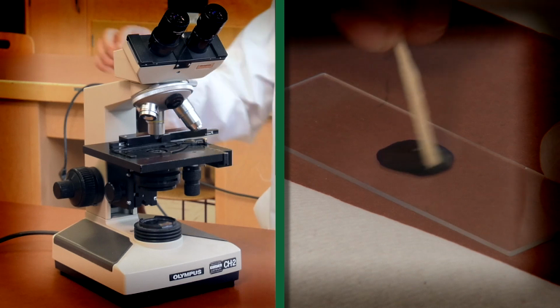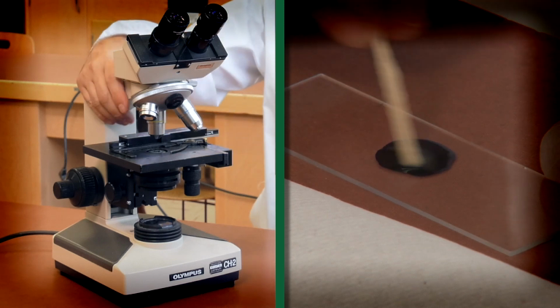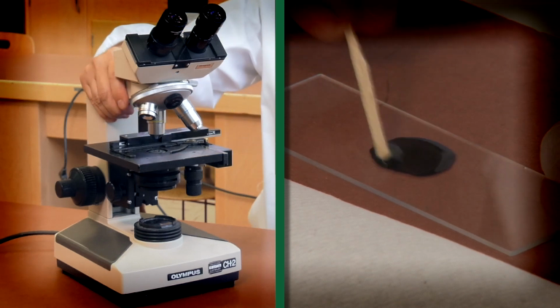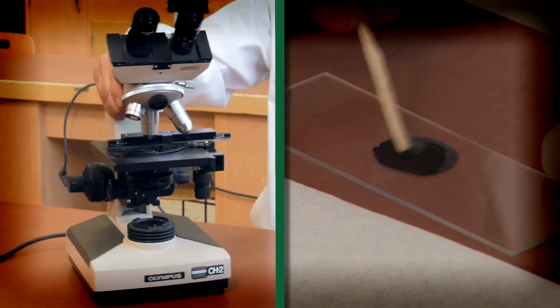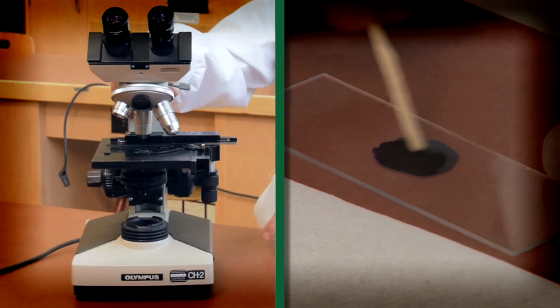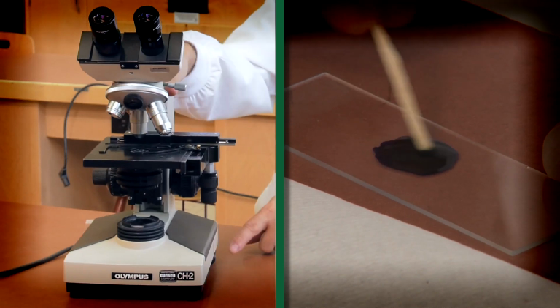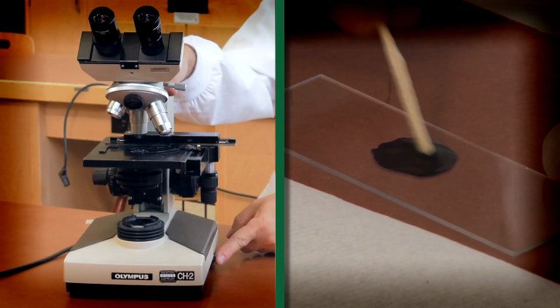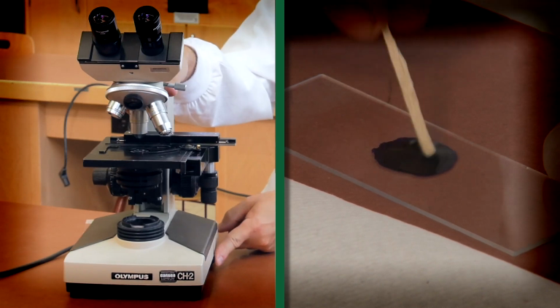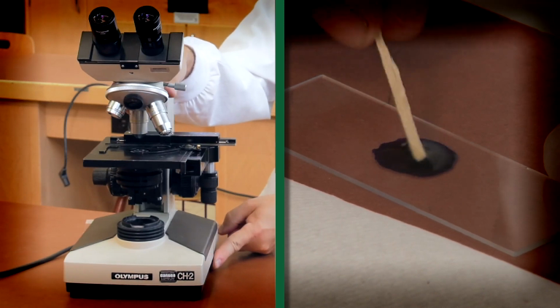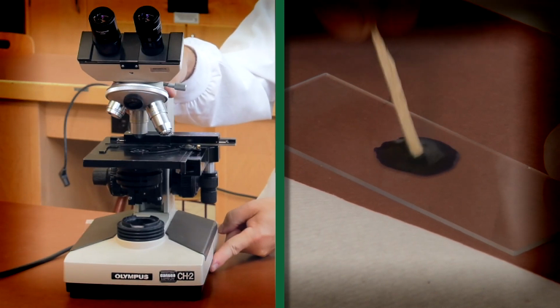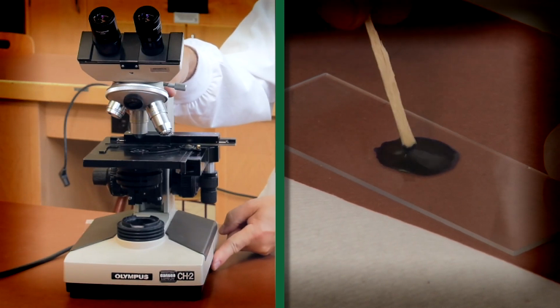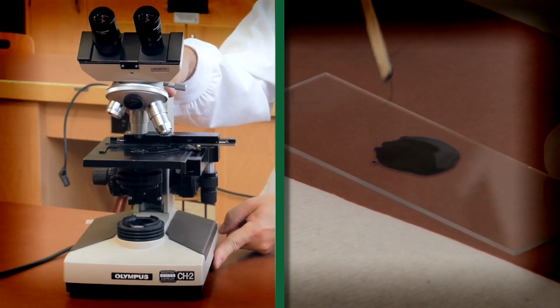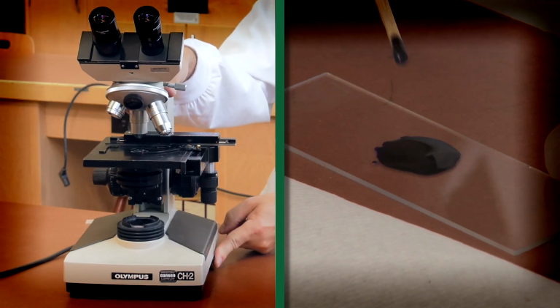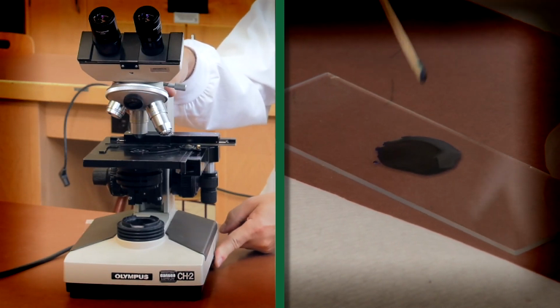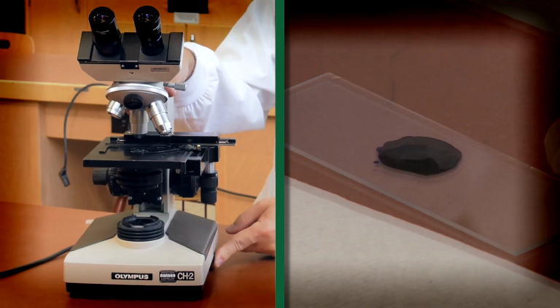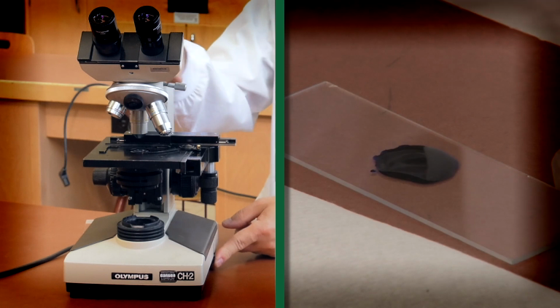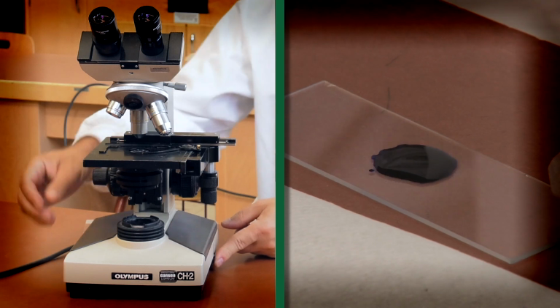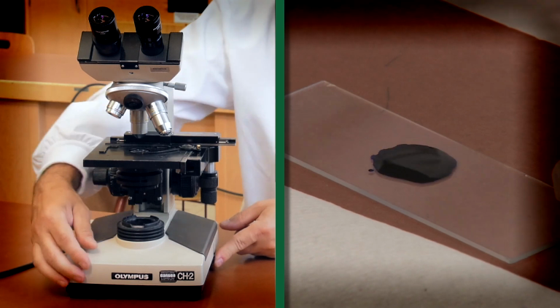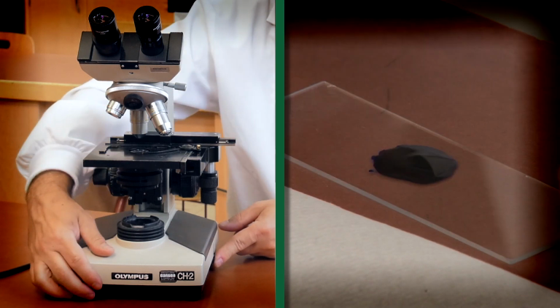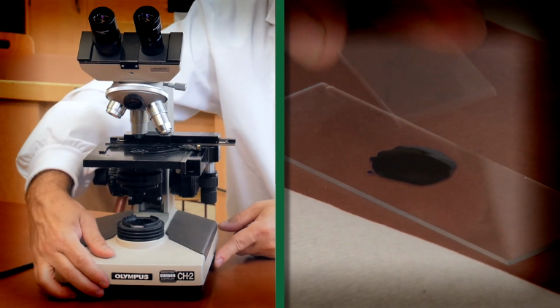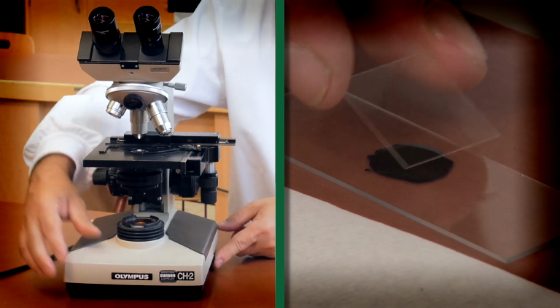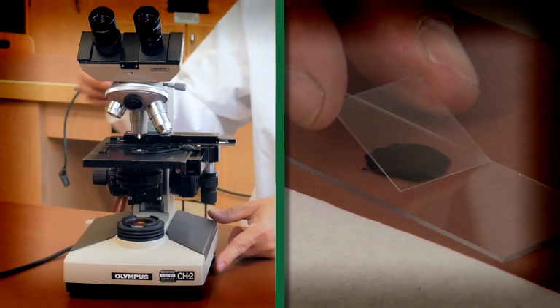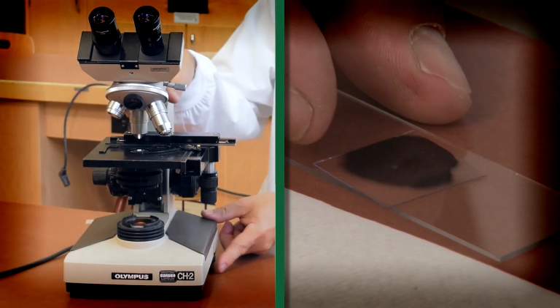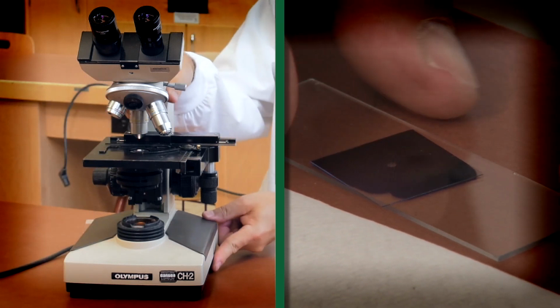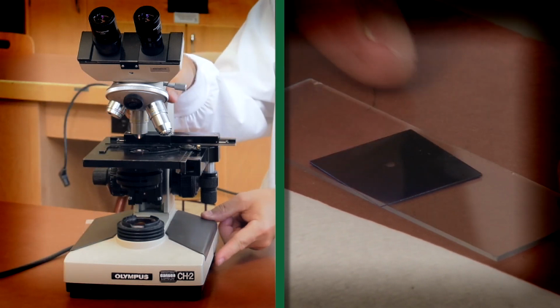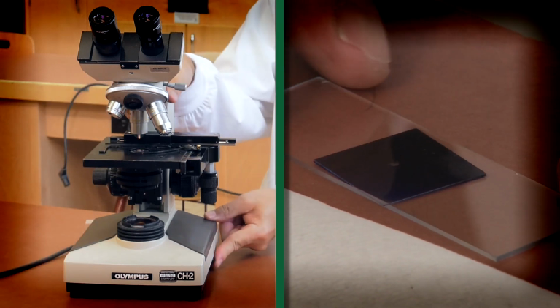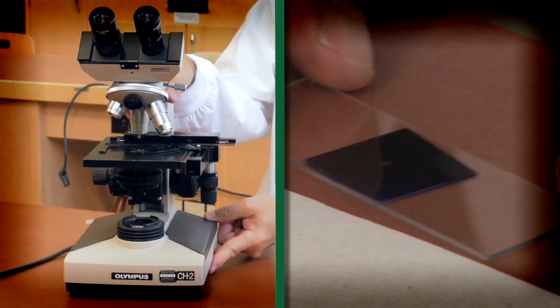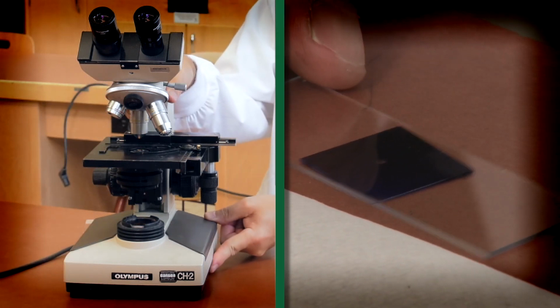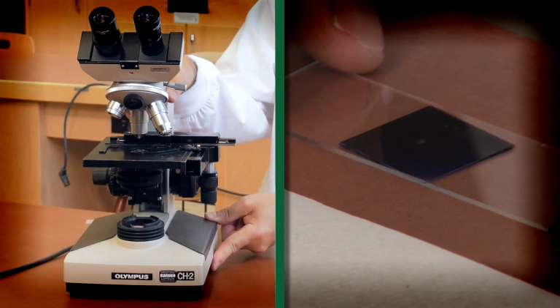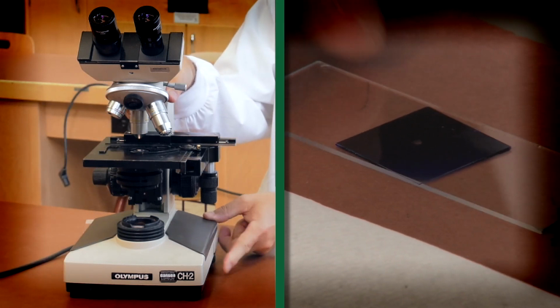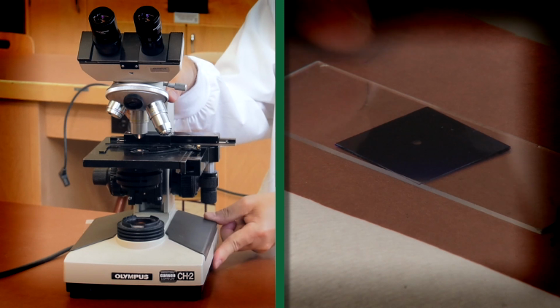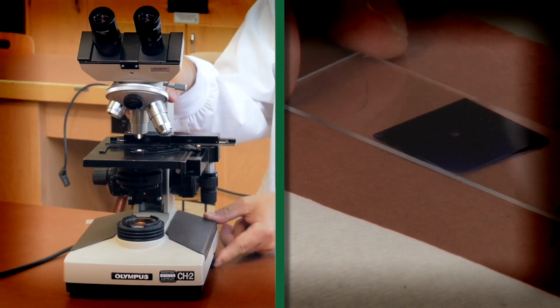Do you need help setting up your microscope or making a wet mount slide? View our instructional videos on the compound microscope setup and making a wet mount slide, or ask a TA for help during your lab.